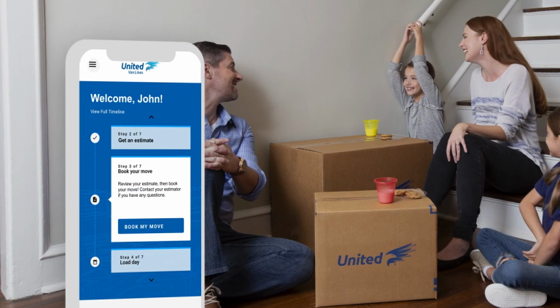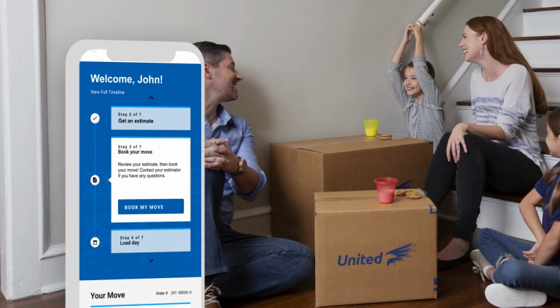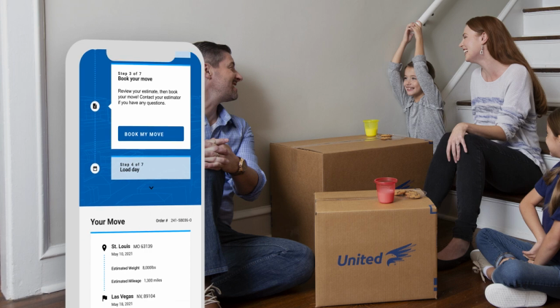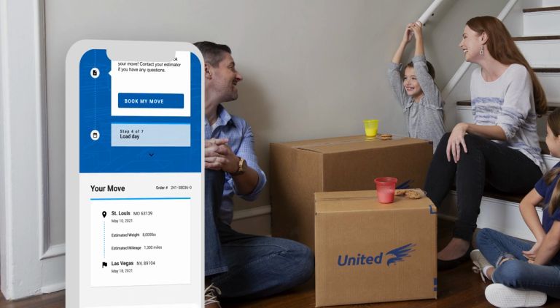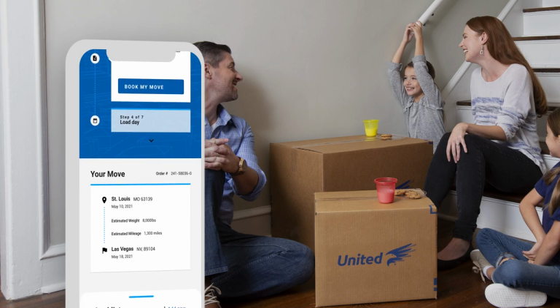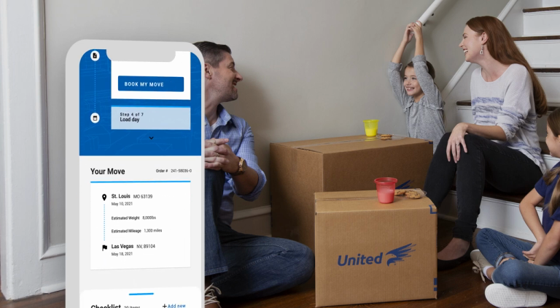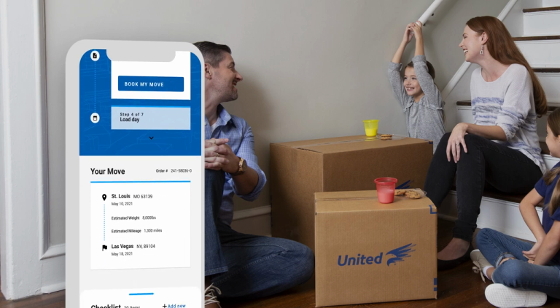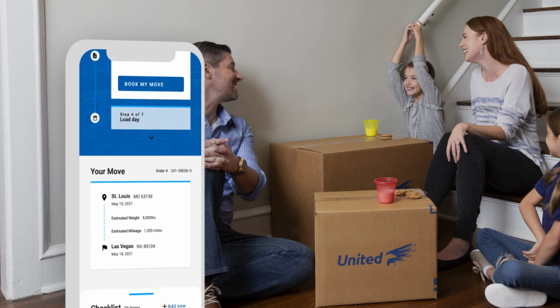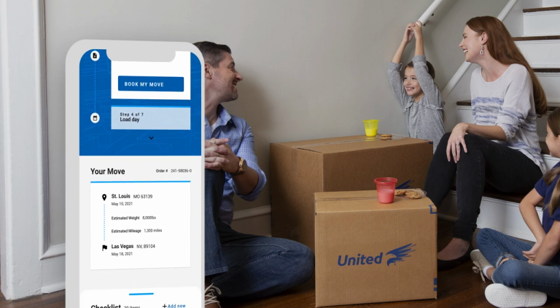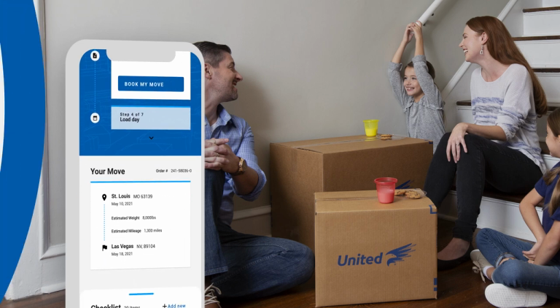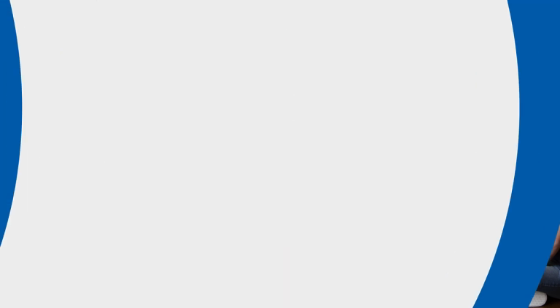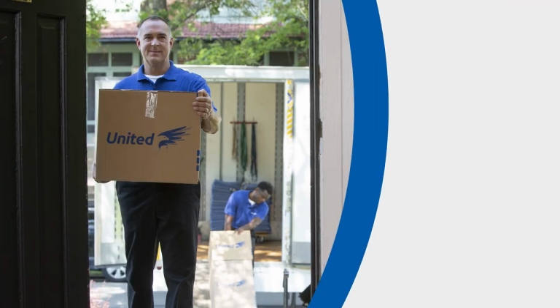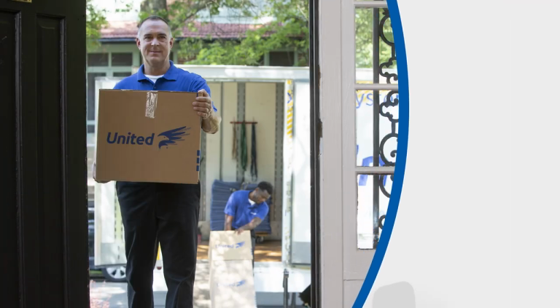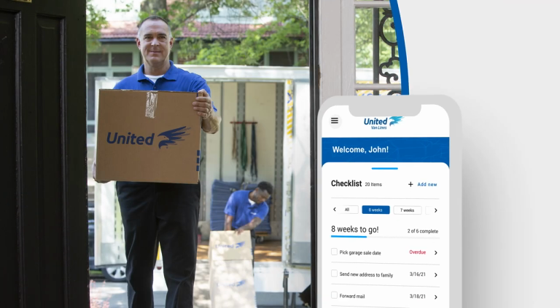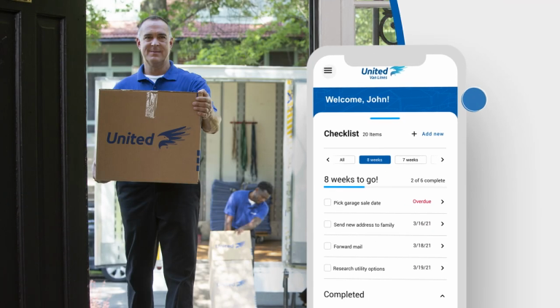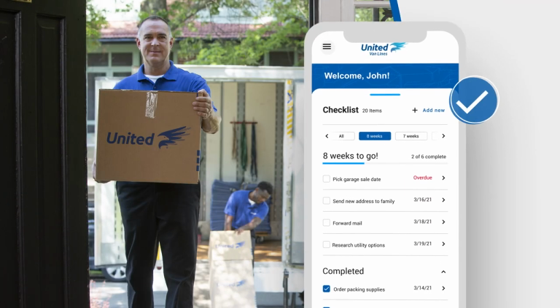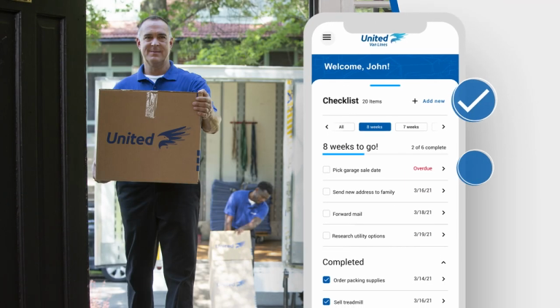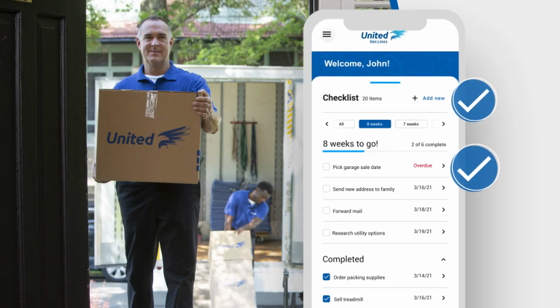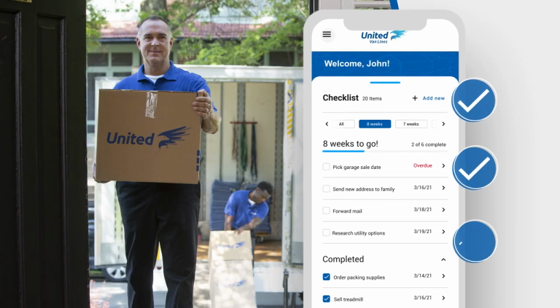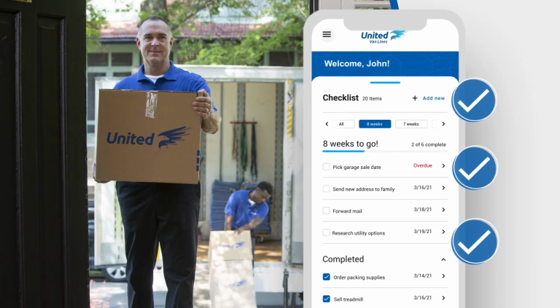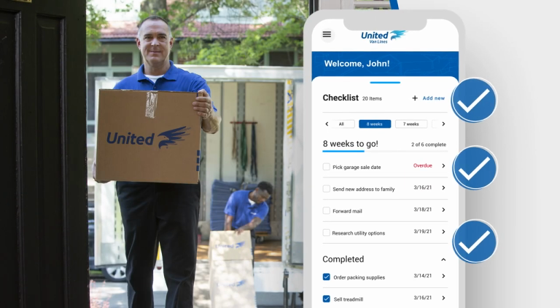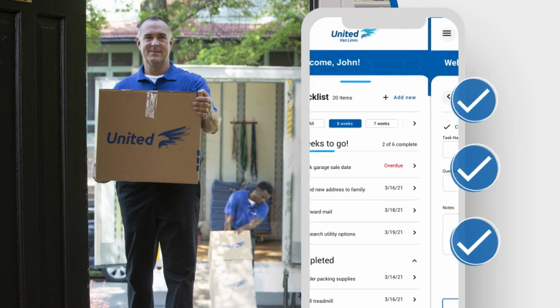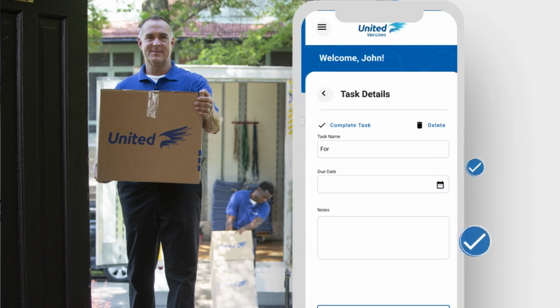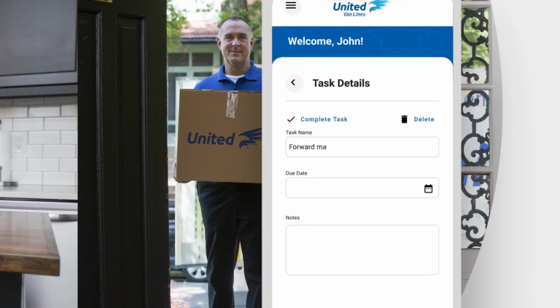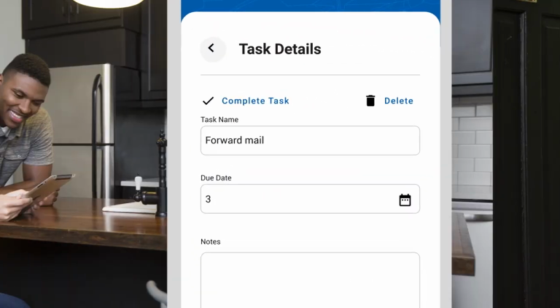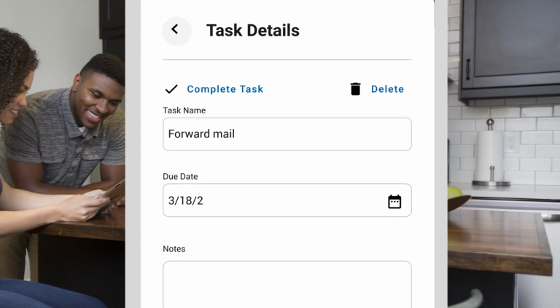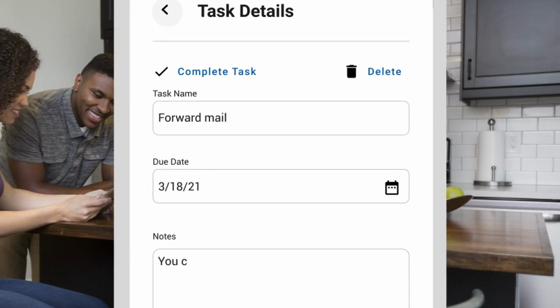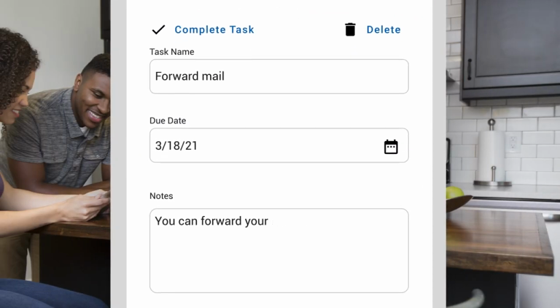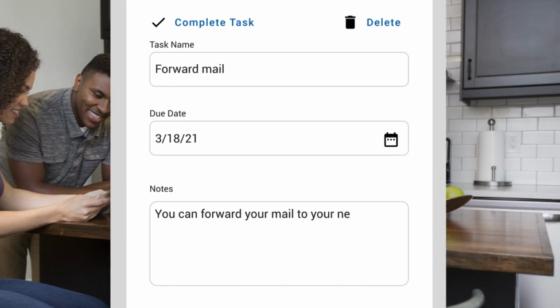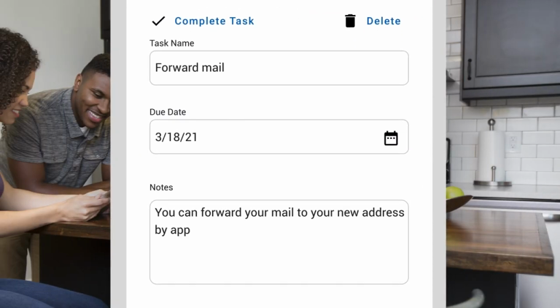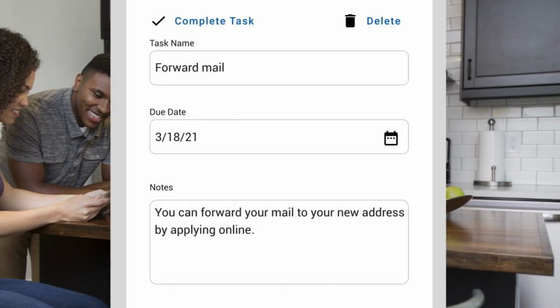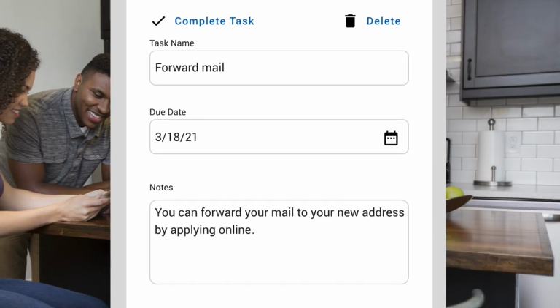Track your progress with a comprehensive move timeline and interactive weekly checklist. You can even customize this checklist for your specific moving needs.